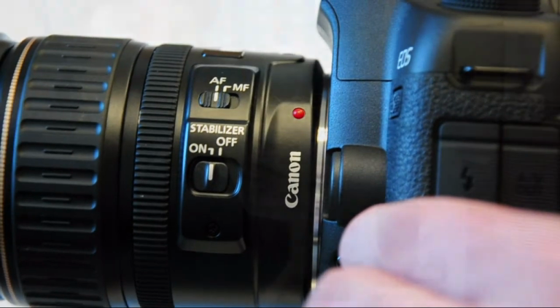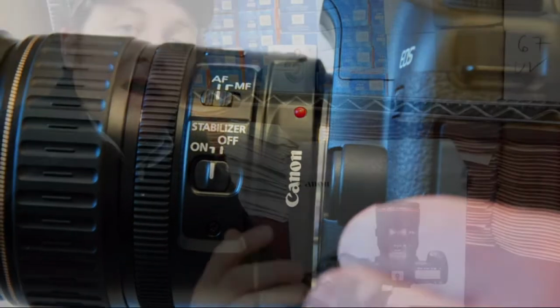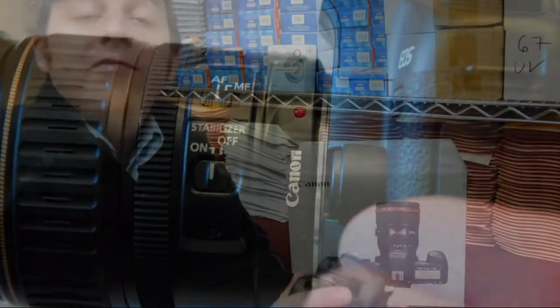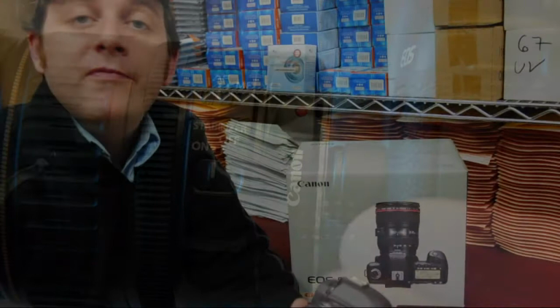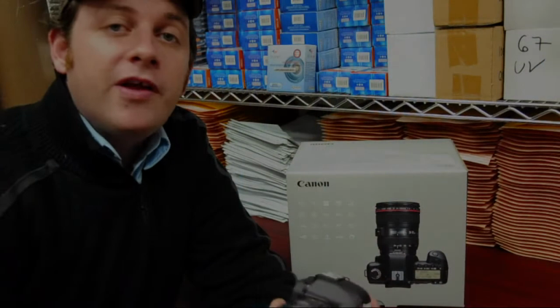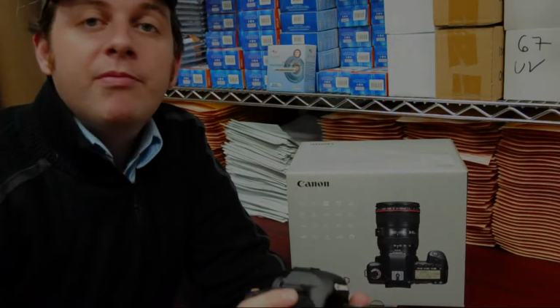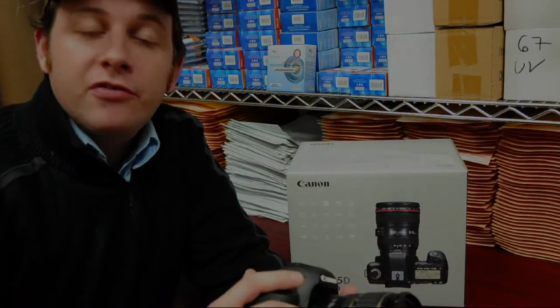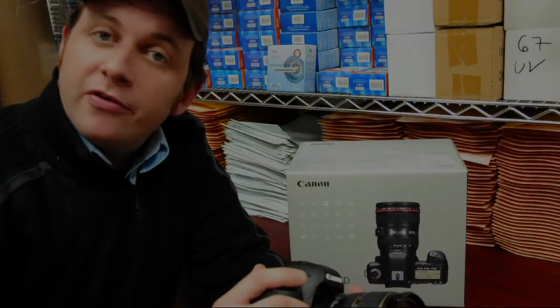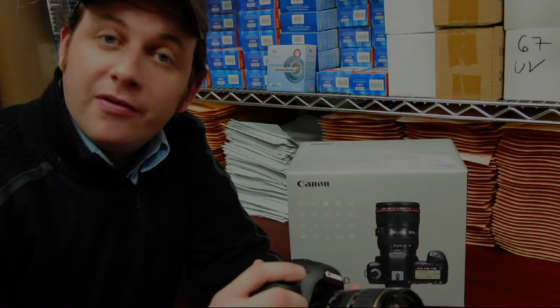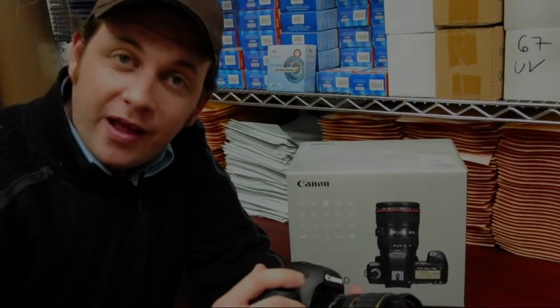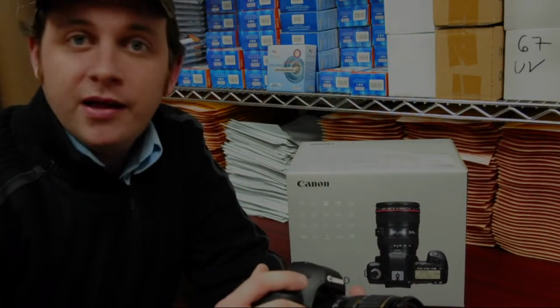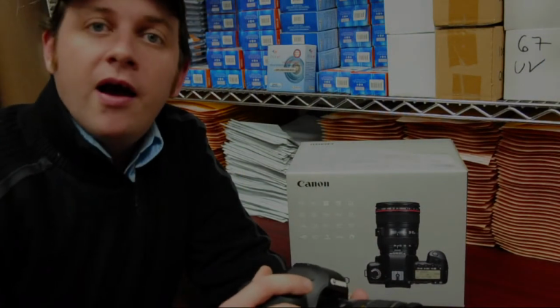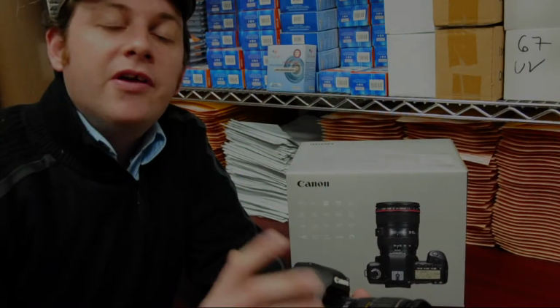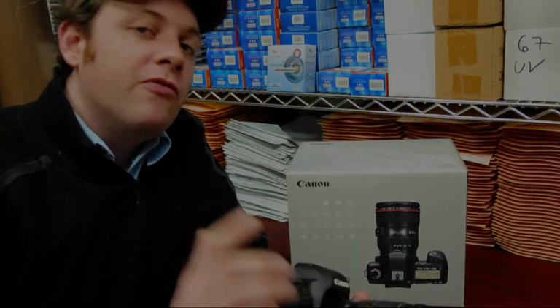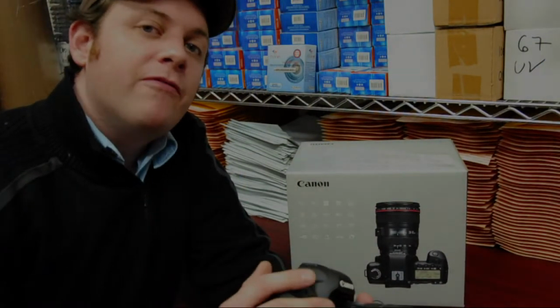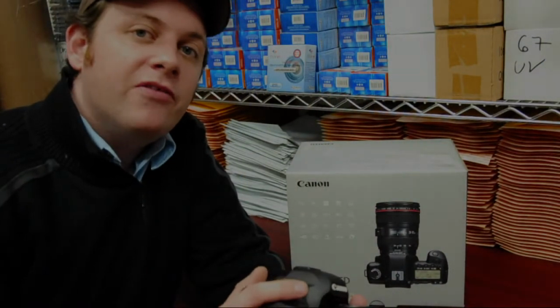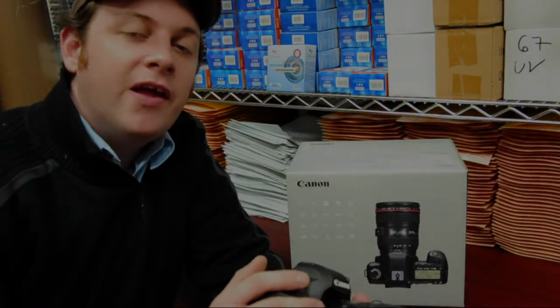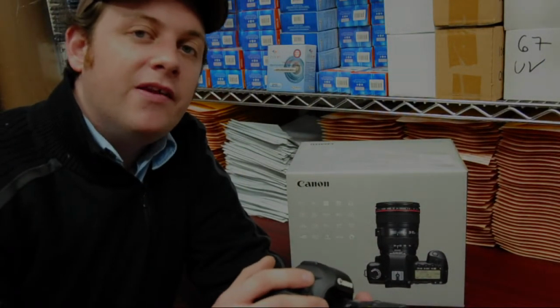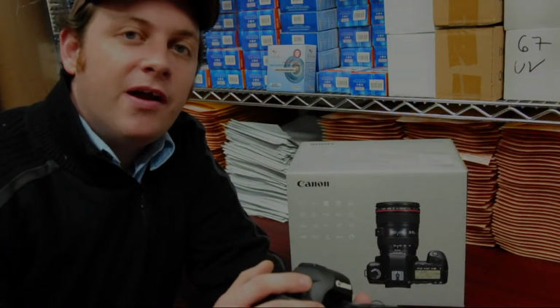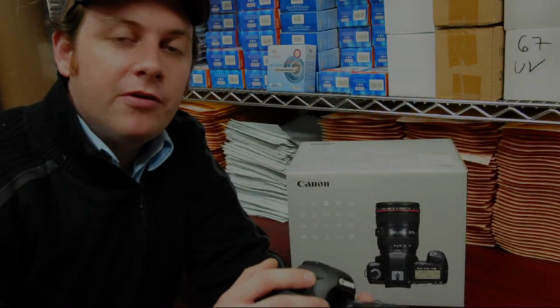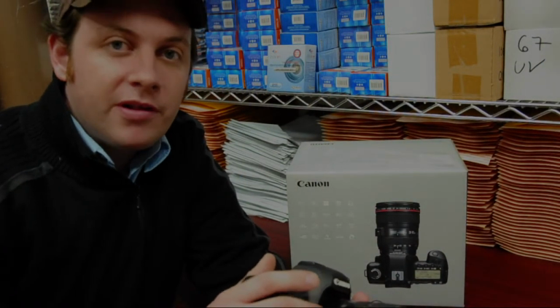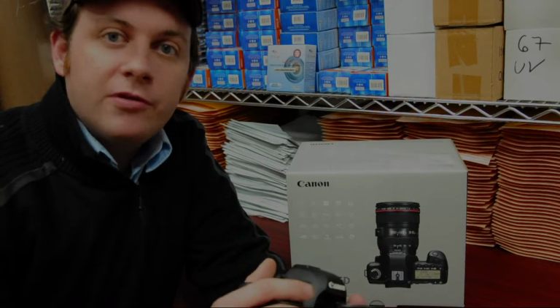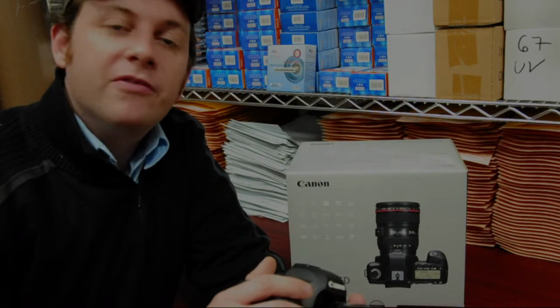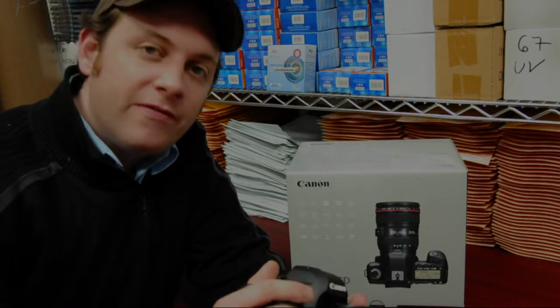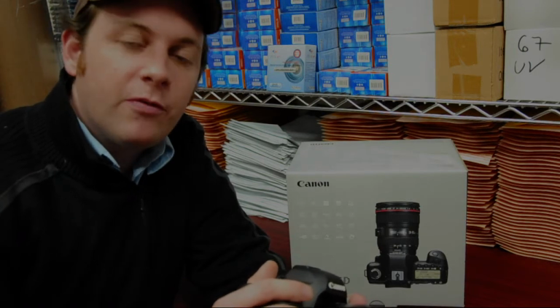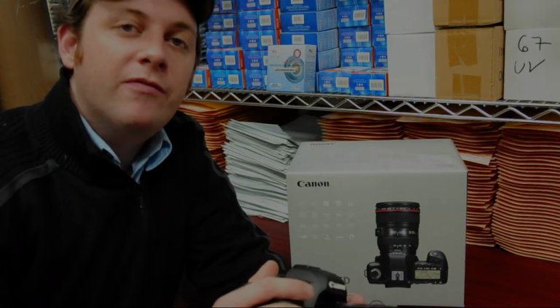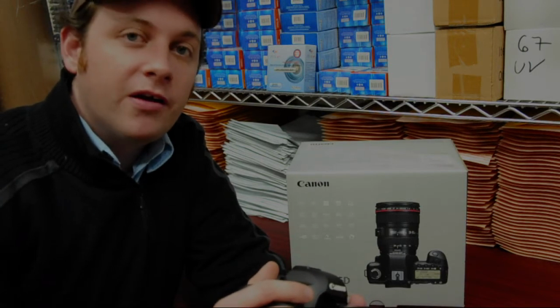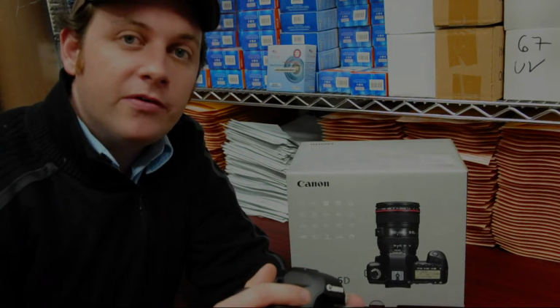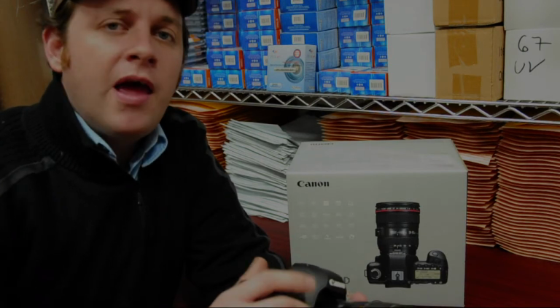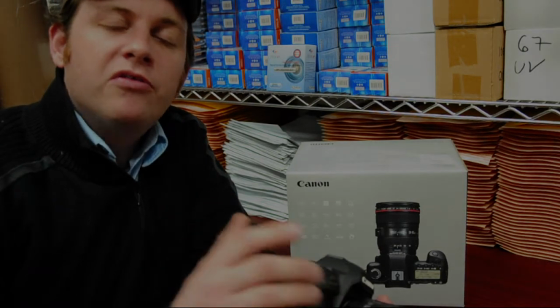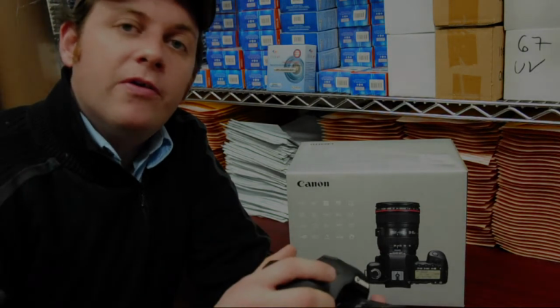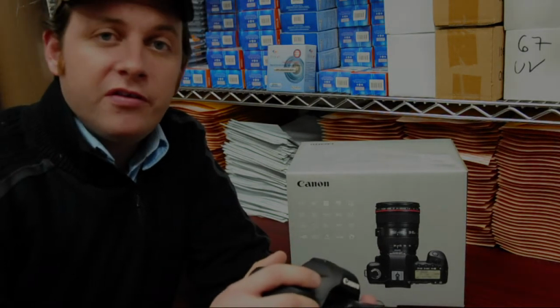The high definition video capabilities are also outstanding. You can get up to 12 minutes of 1080p video per clip, which makes it perfect for wedding photographers and also for artists.